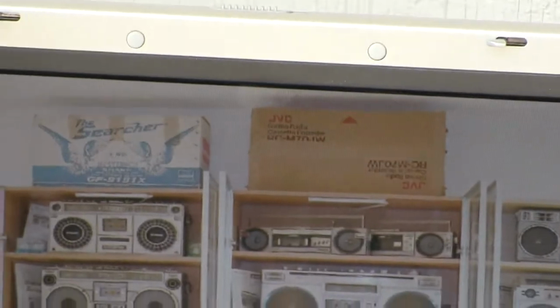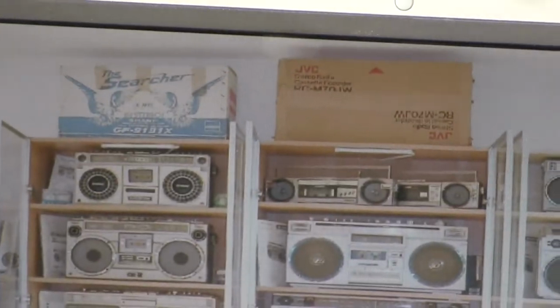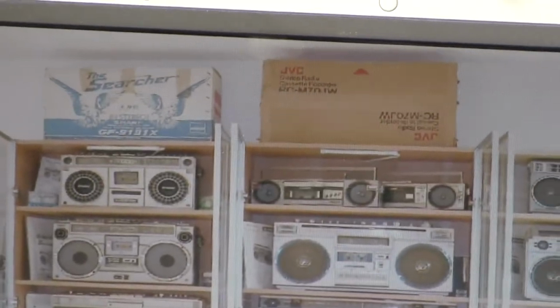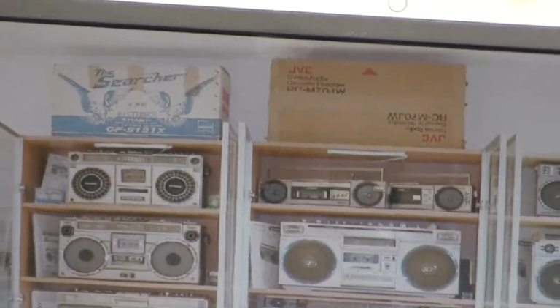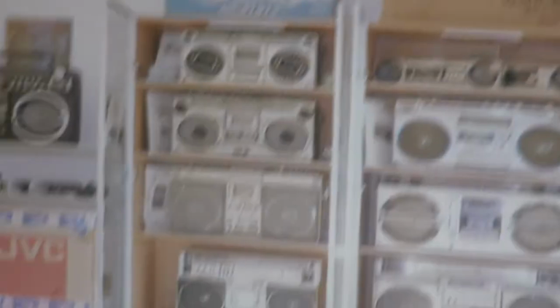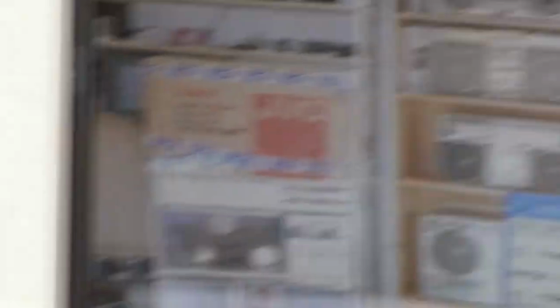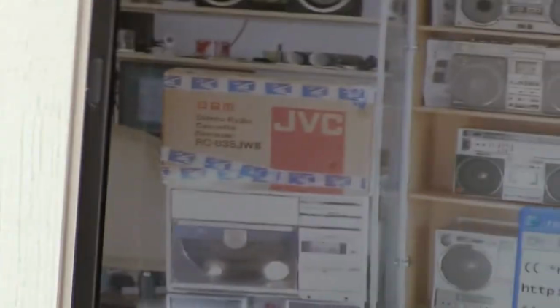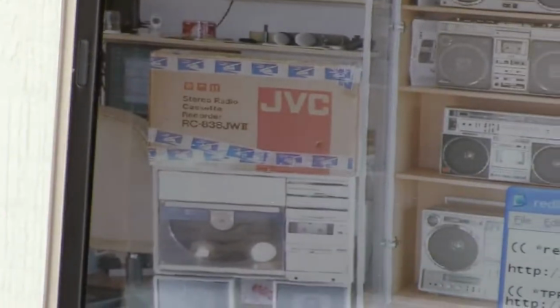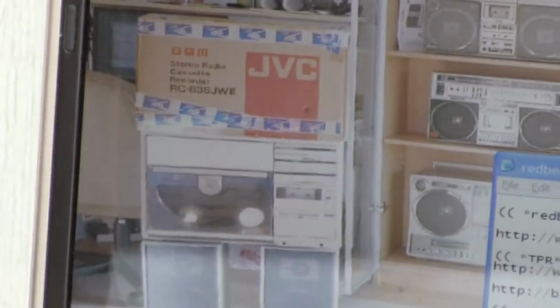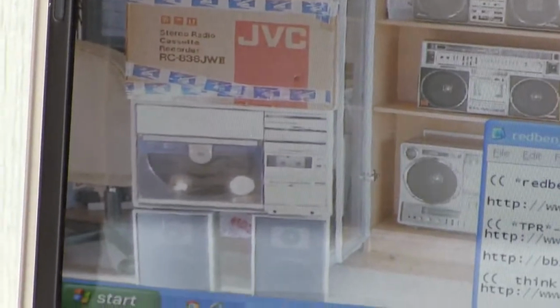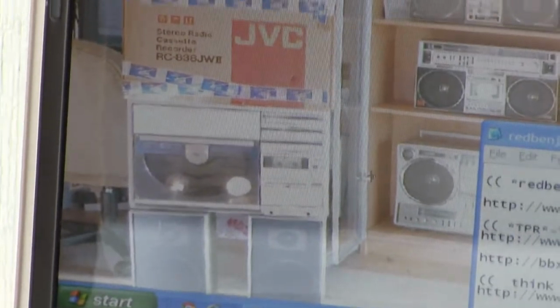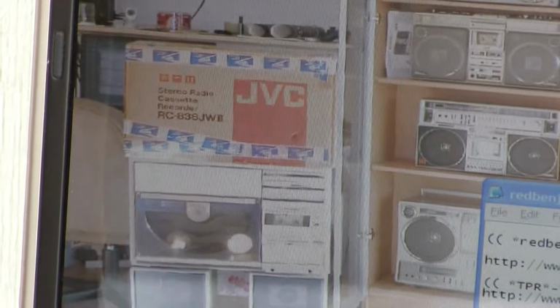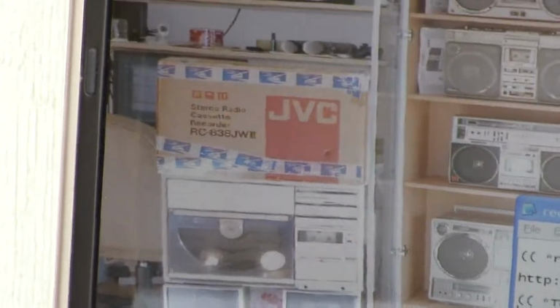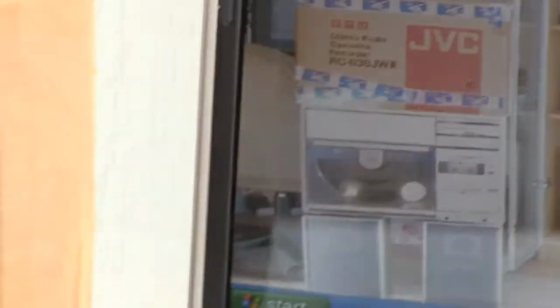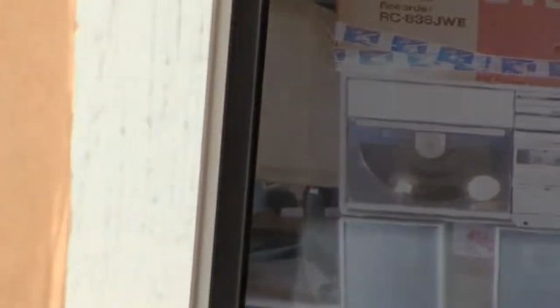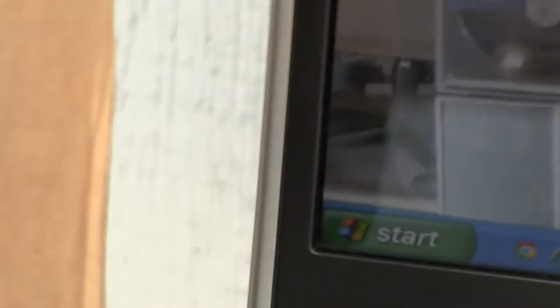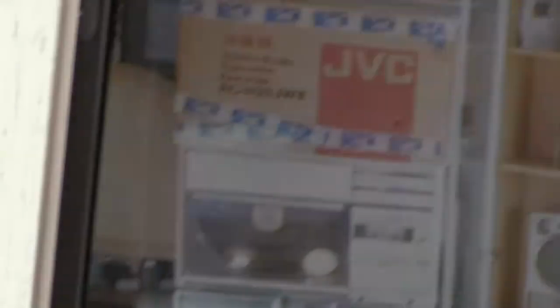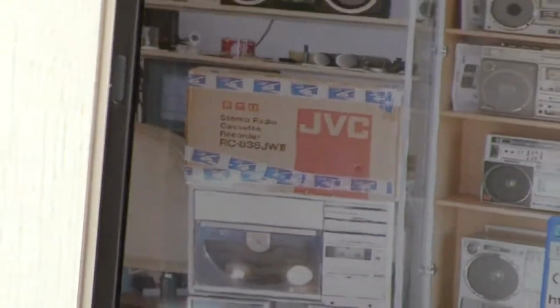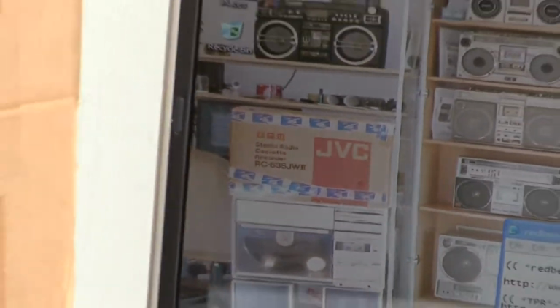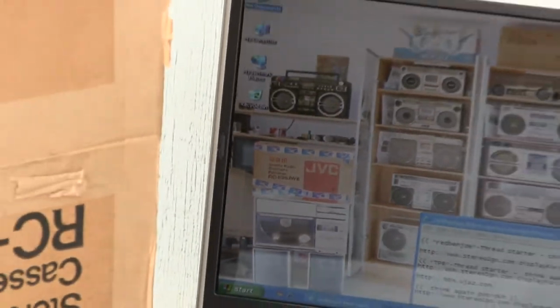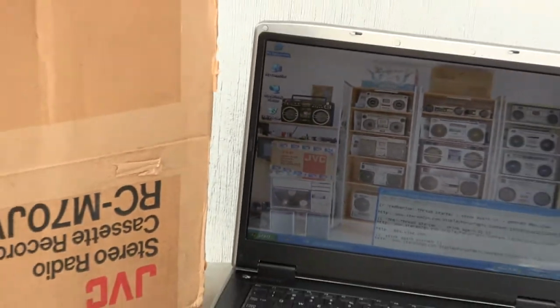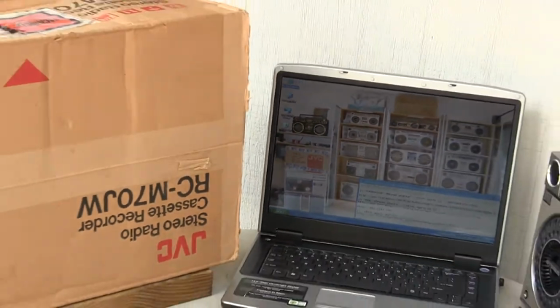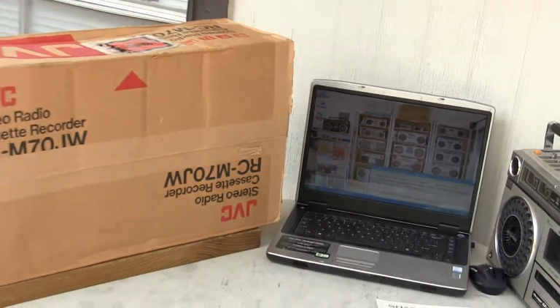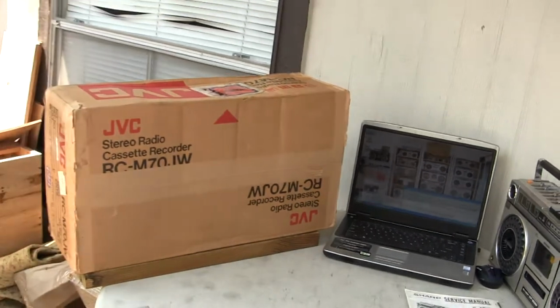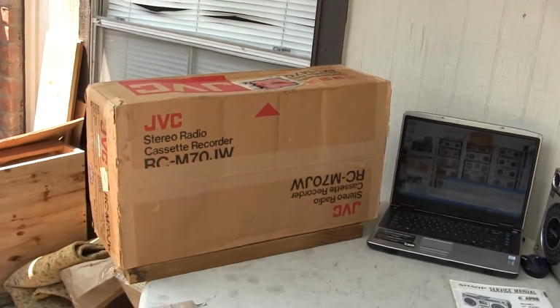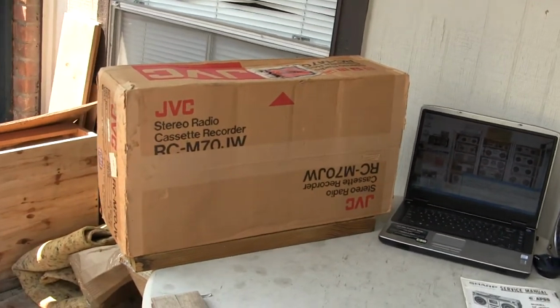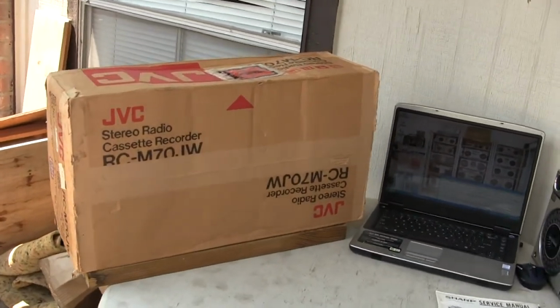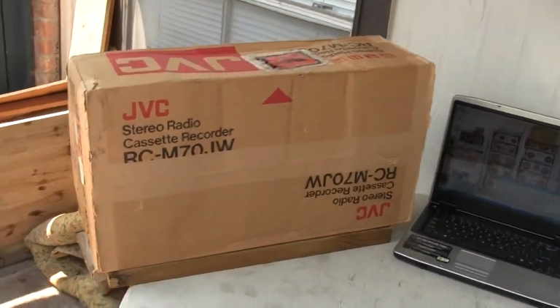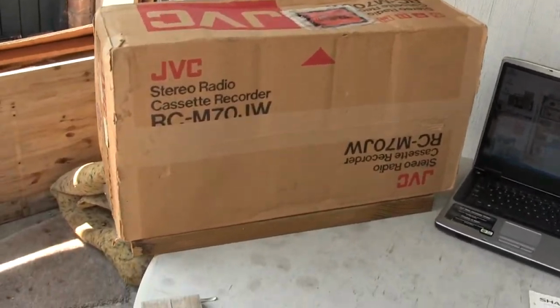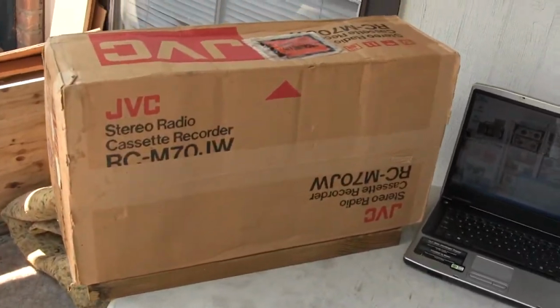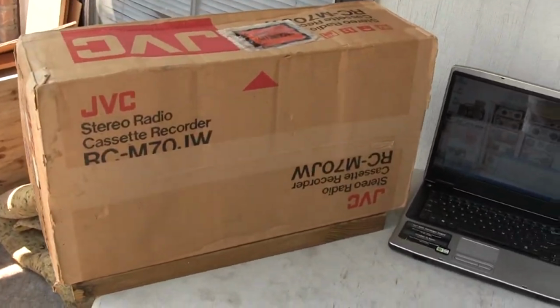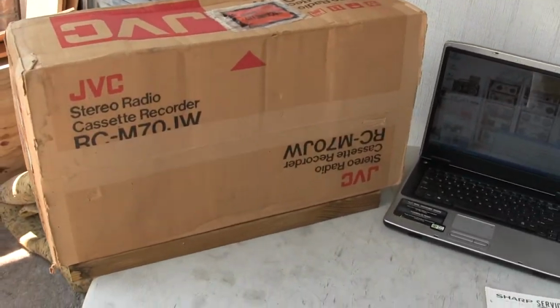Zip in — see those? And there's no tripod. And then there's that box. Zip out the other way. Now, here's the JBC M70. Unopened, new in the box, as depicted in other videos.